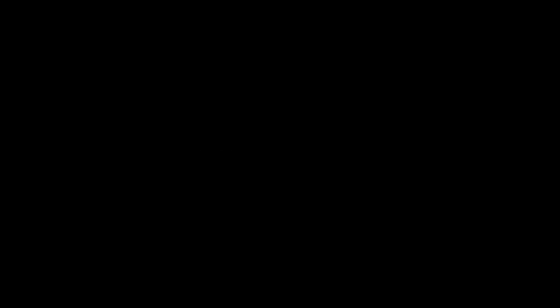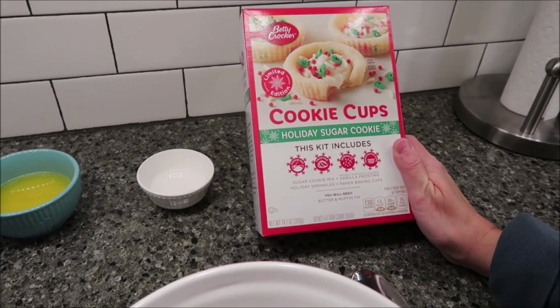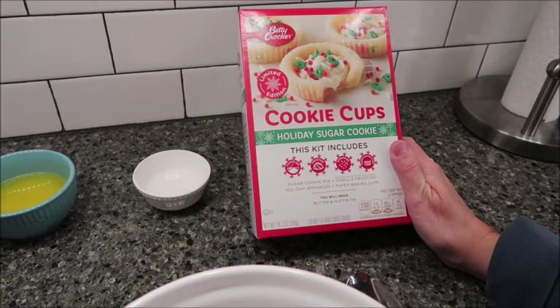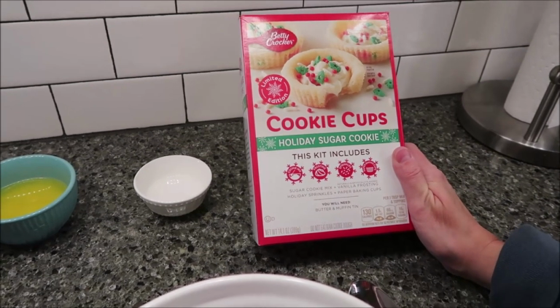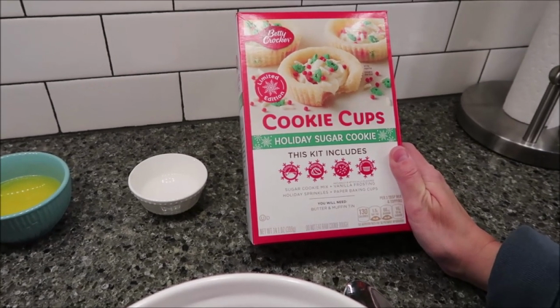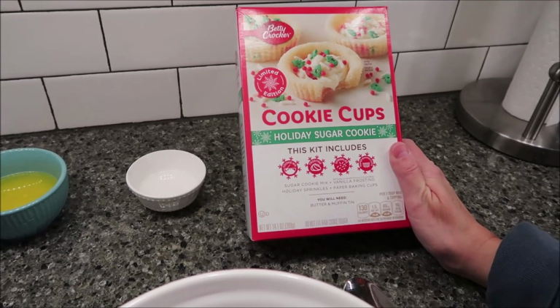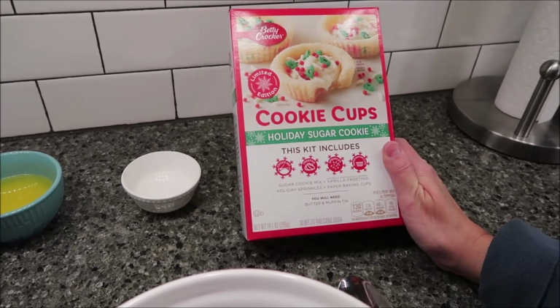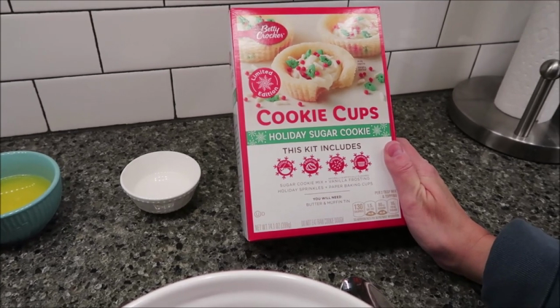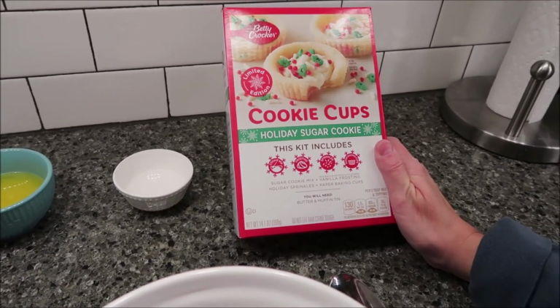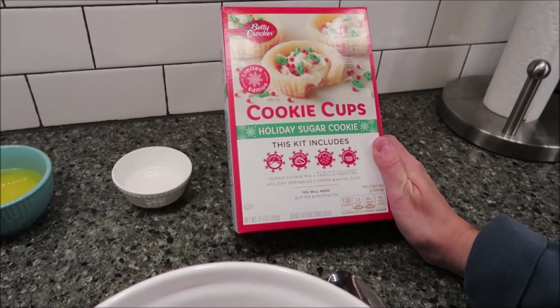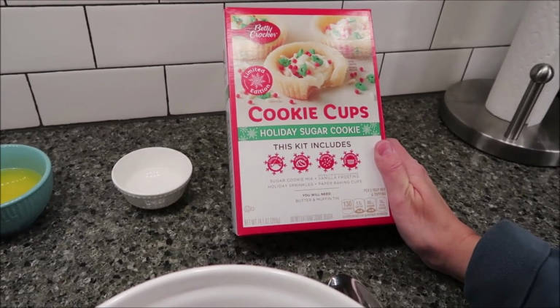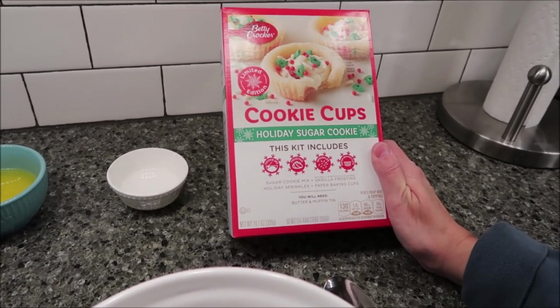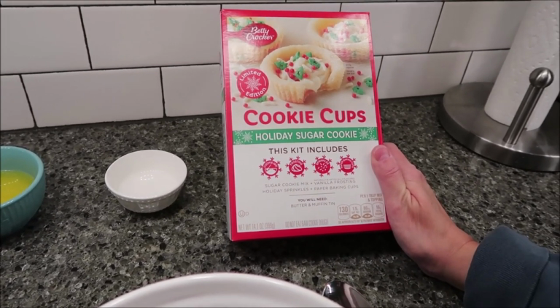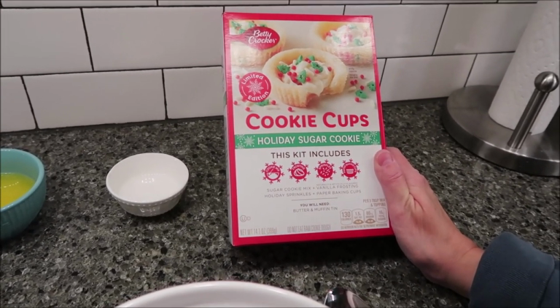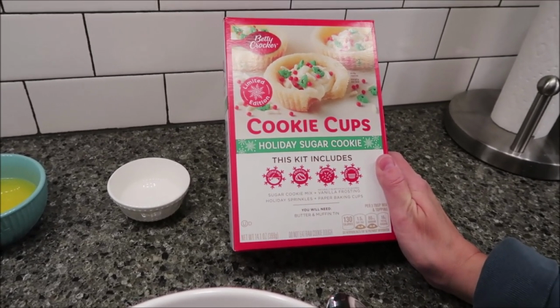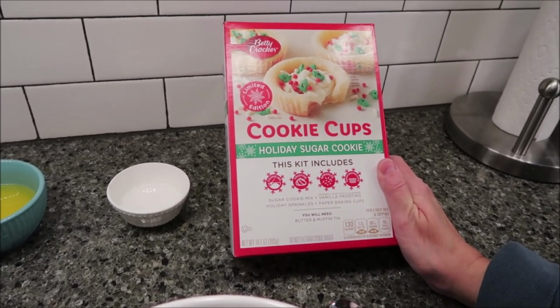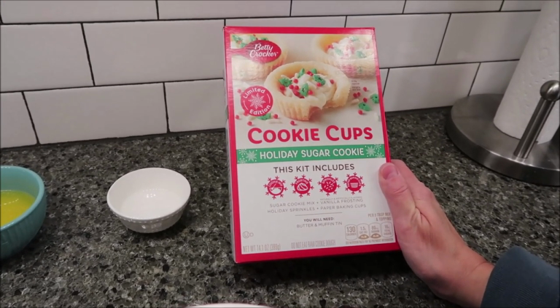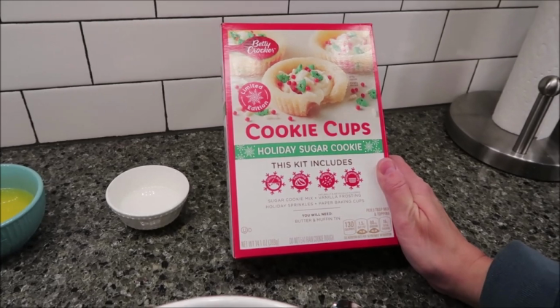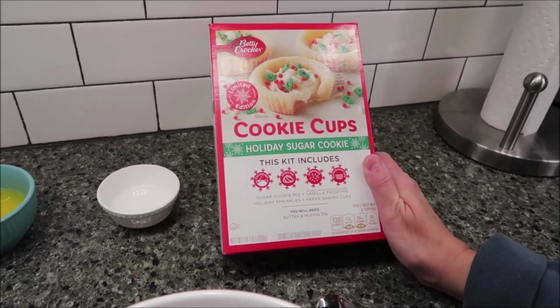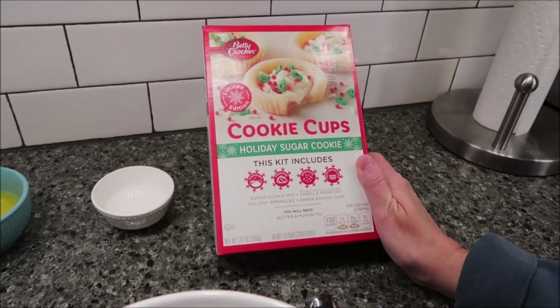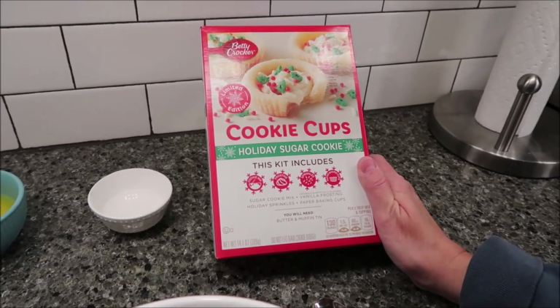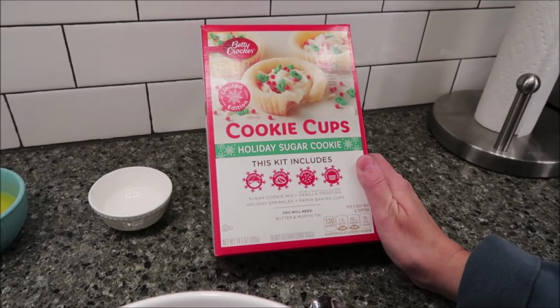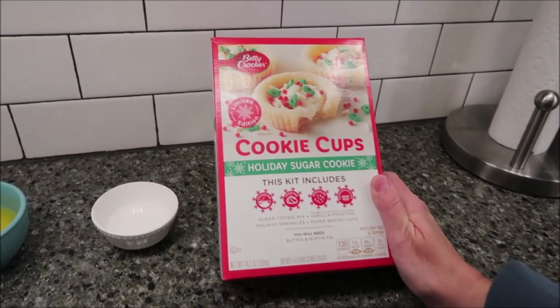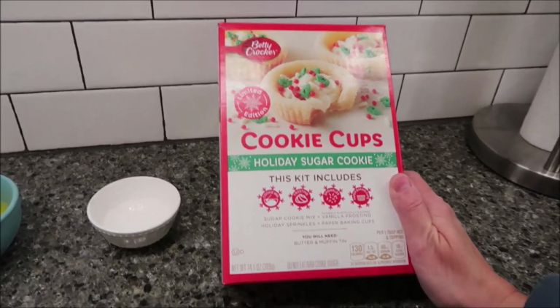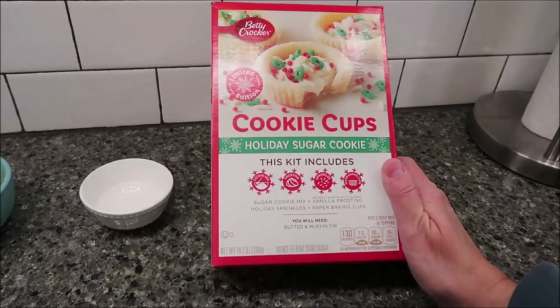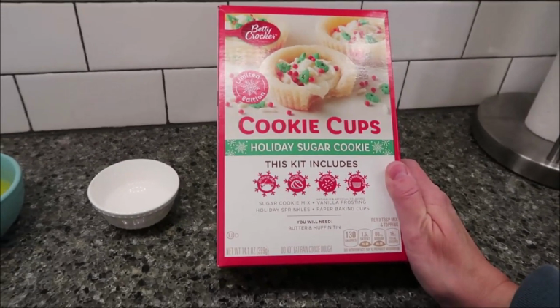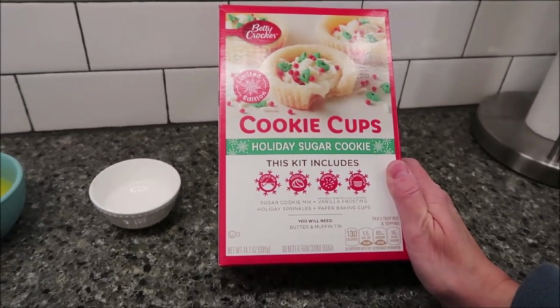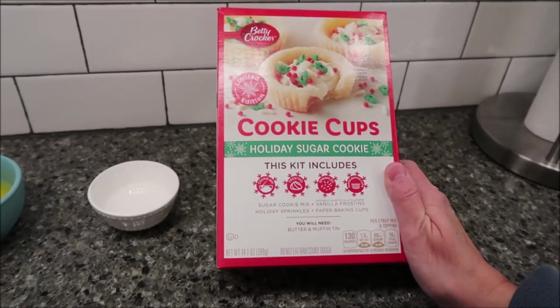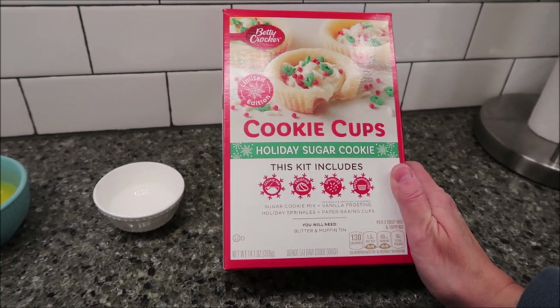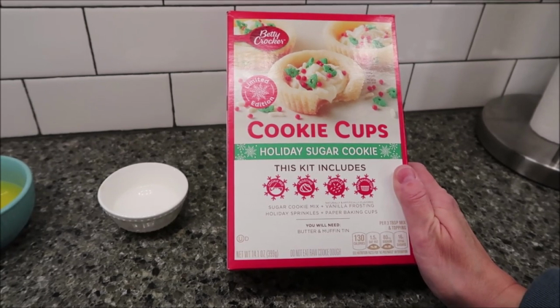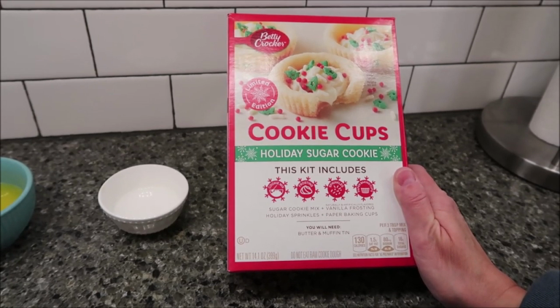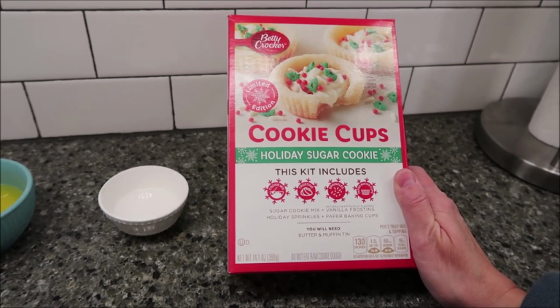Today I'm going to be making the Betty Crocker Cookie Cups. This is a limited edition holiday sugar cookie kit. It includes the sugar cookie mix, vanilla frosting, holiday sprinkles, and paper baking cups.